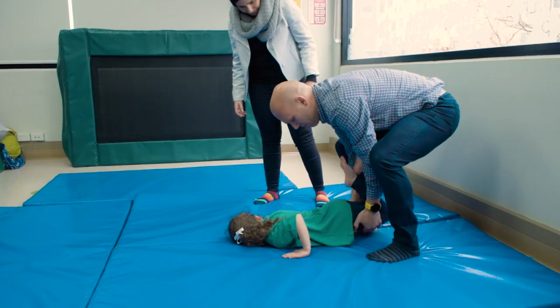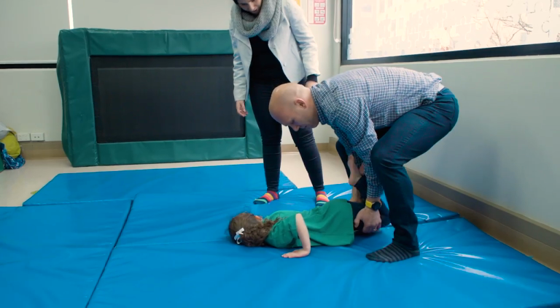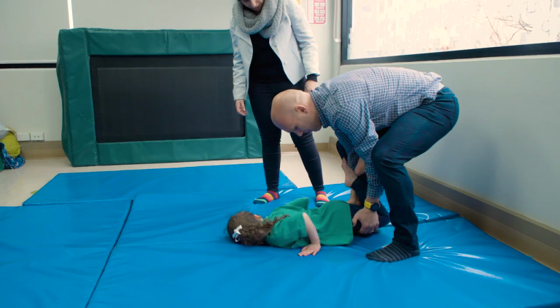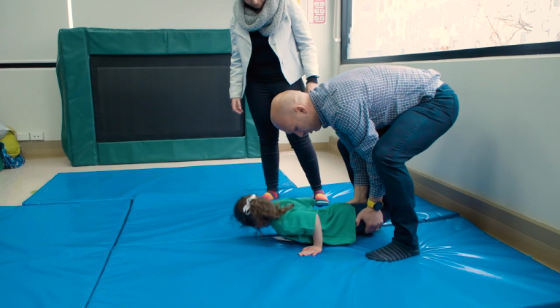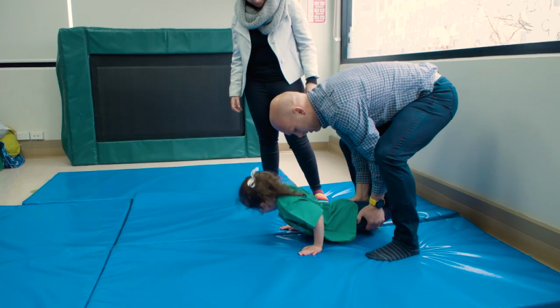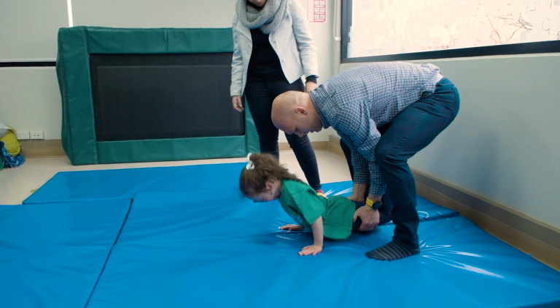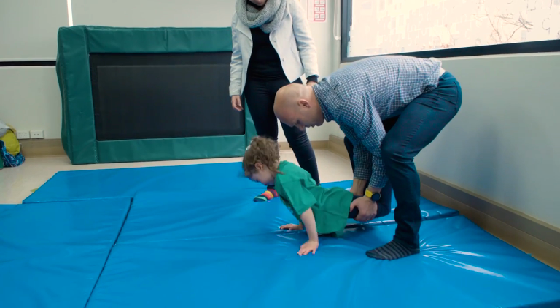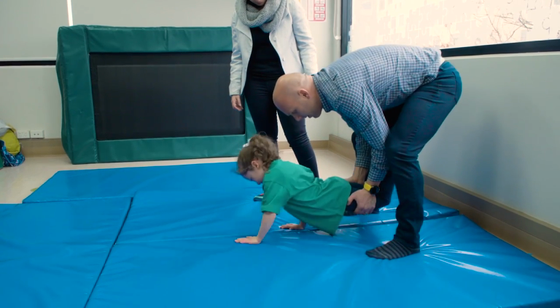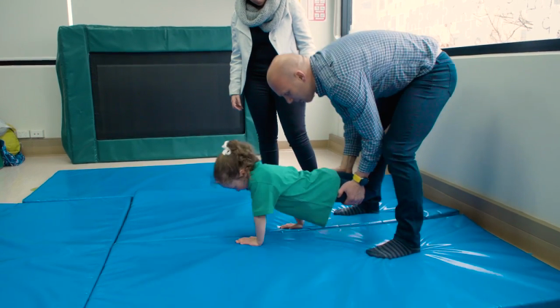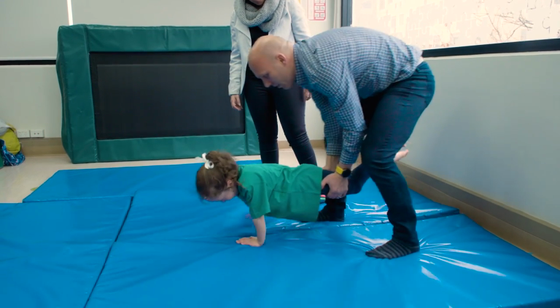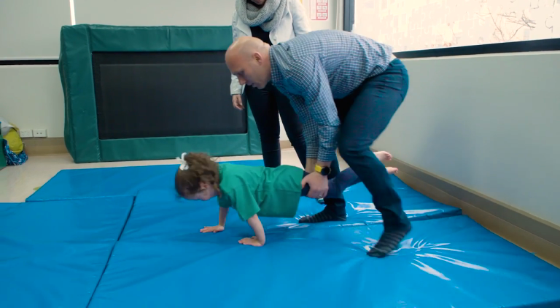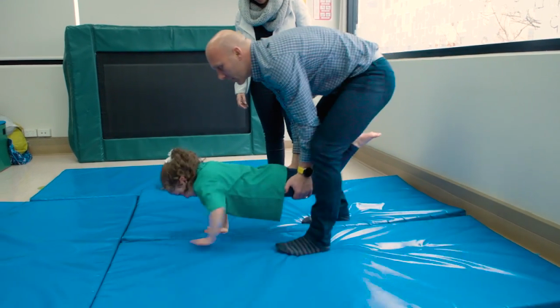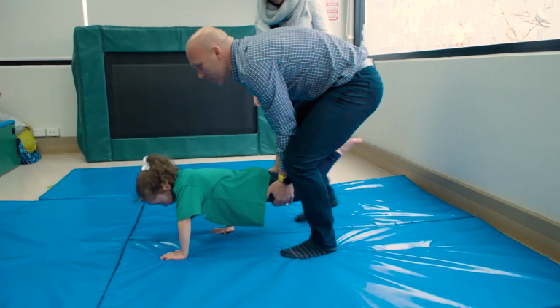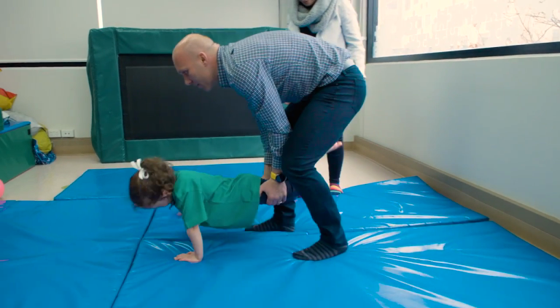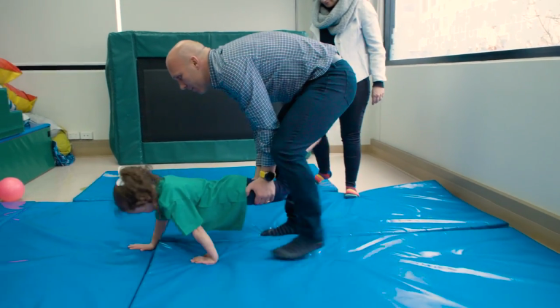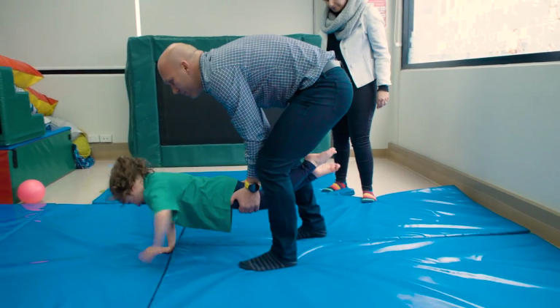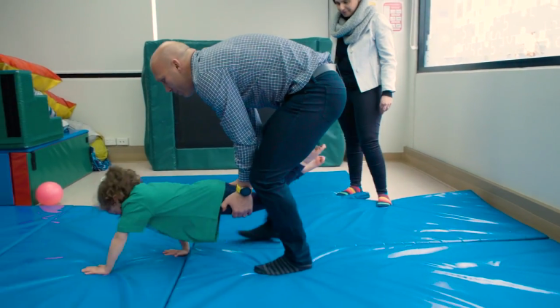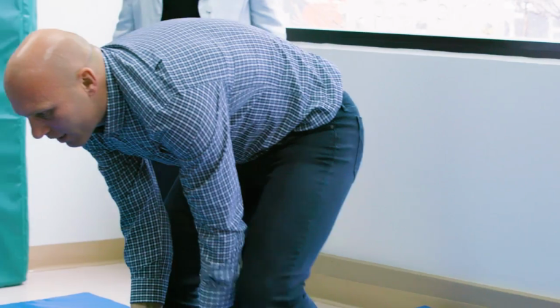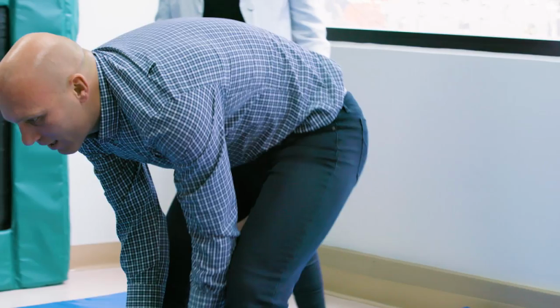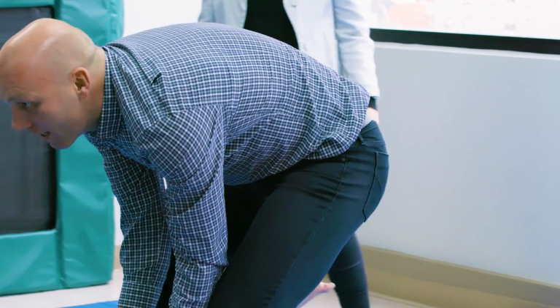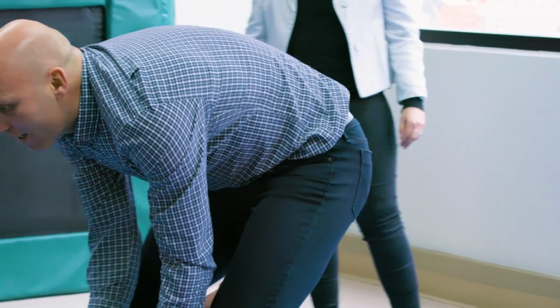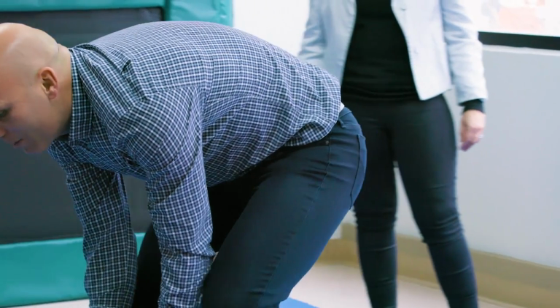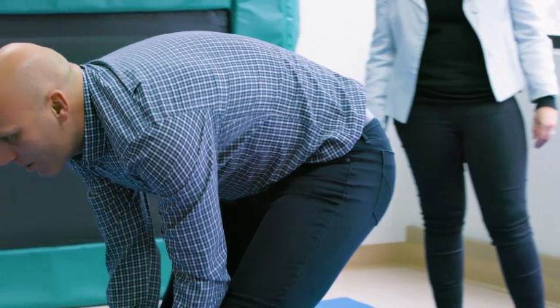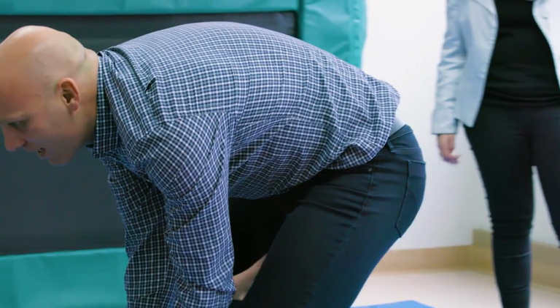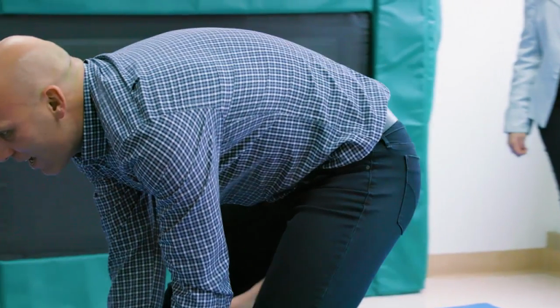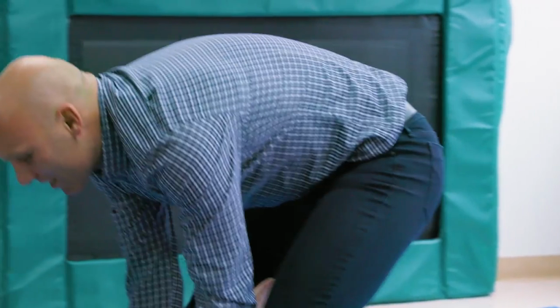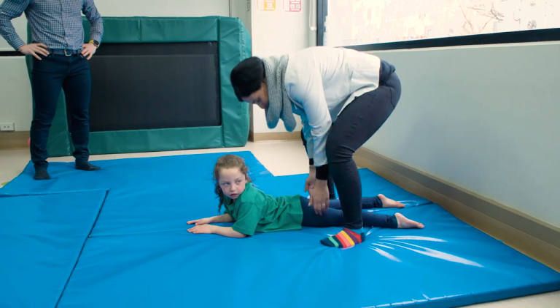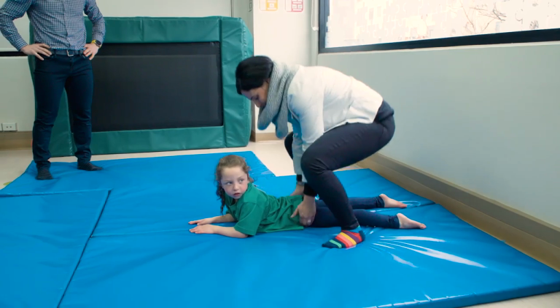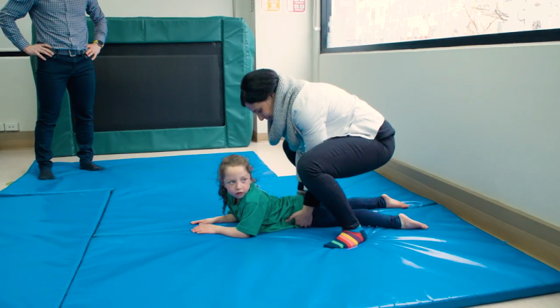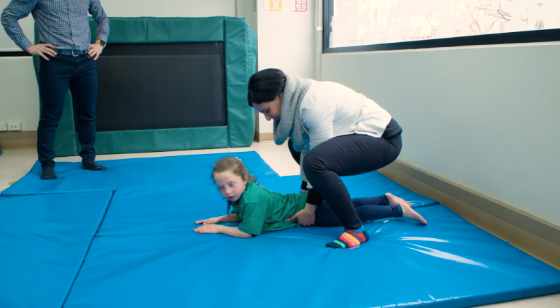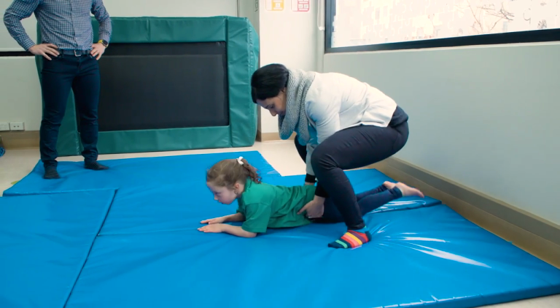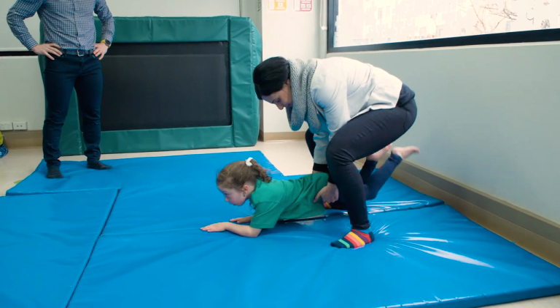Wheelbarrow walks are a great activity to increase upper limb strength but also work on postural control. At home it's ideal to have a long hallway and have a marker to start with.